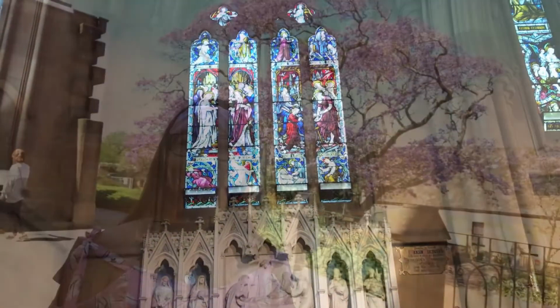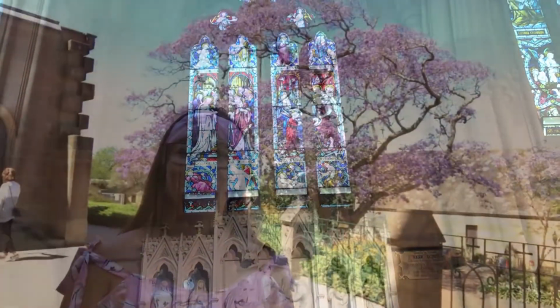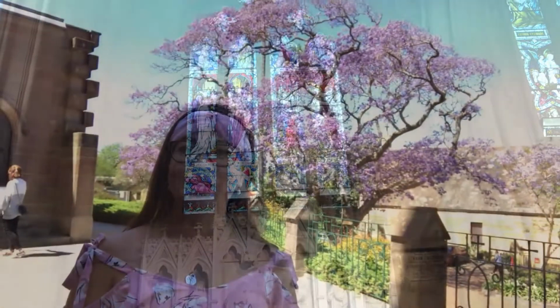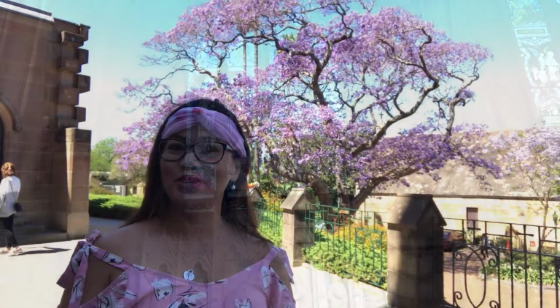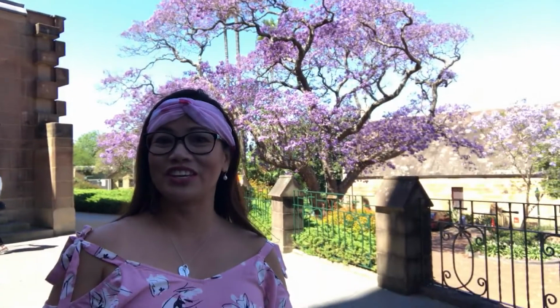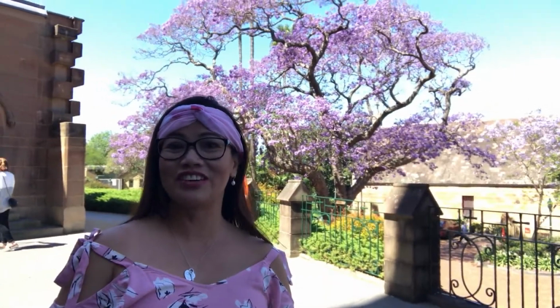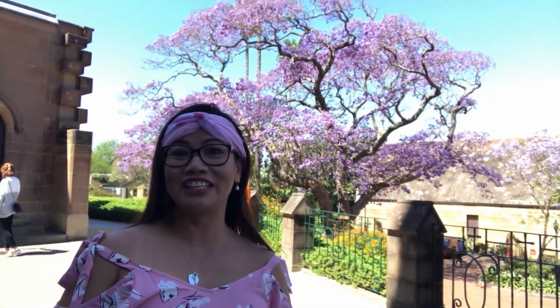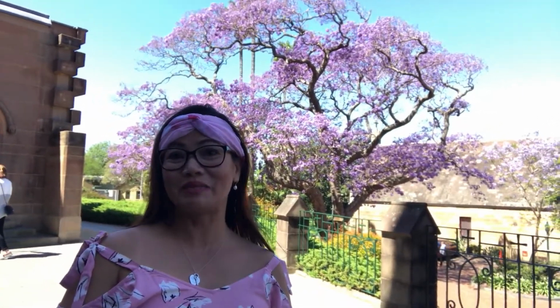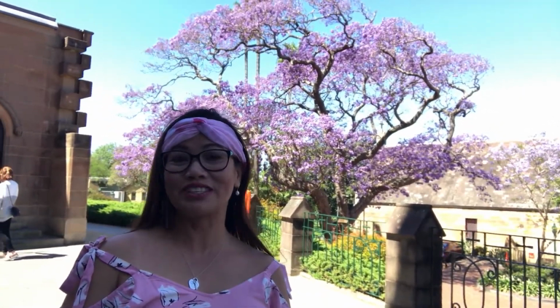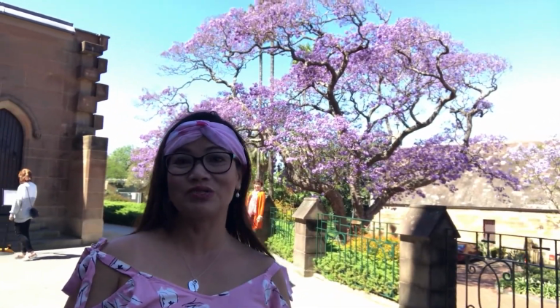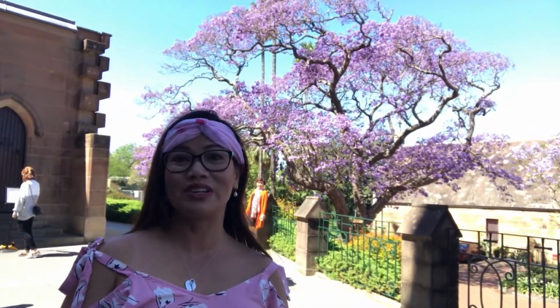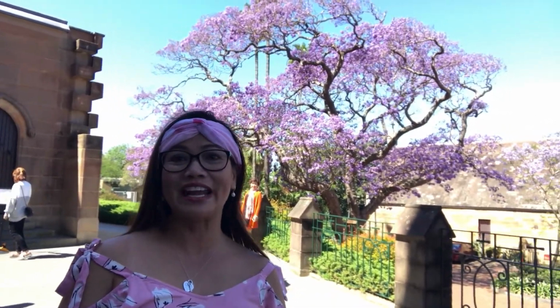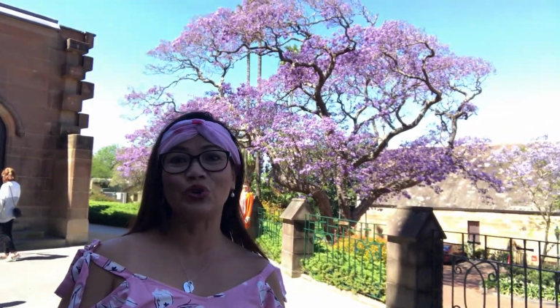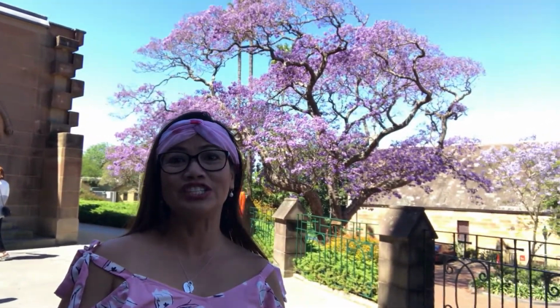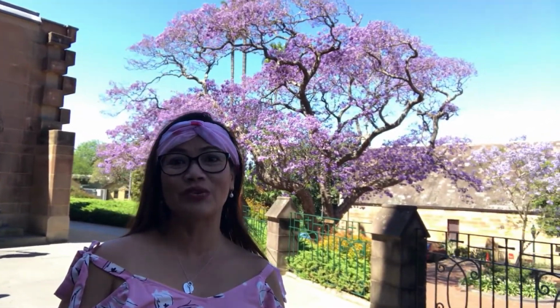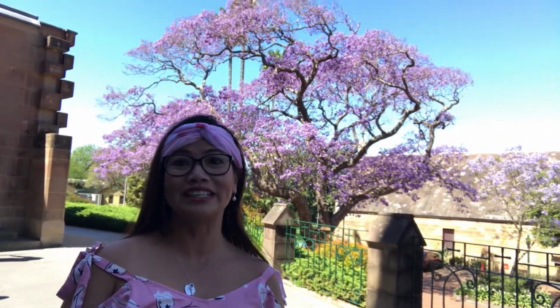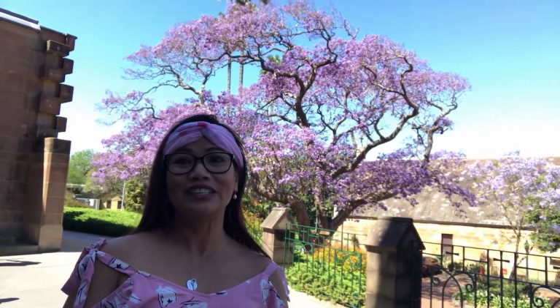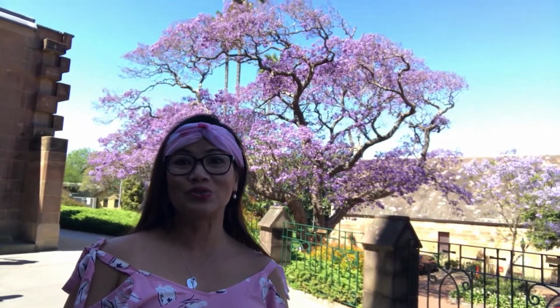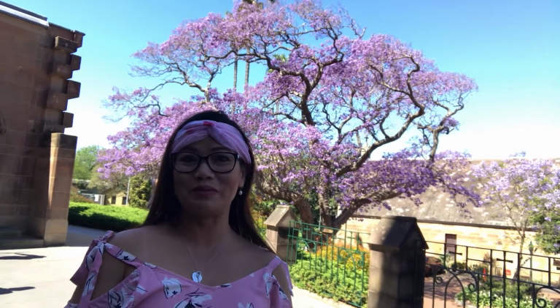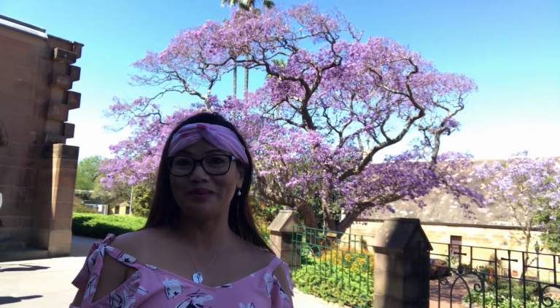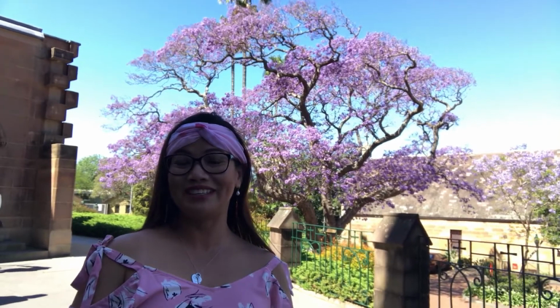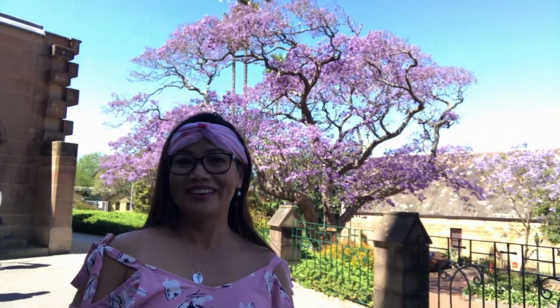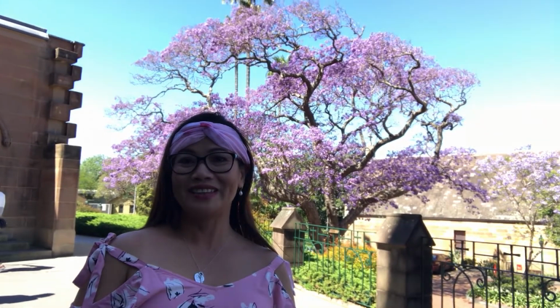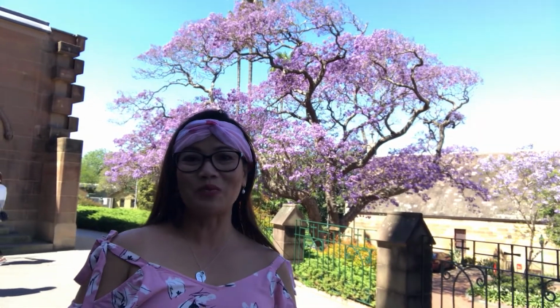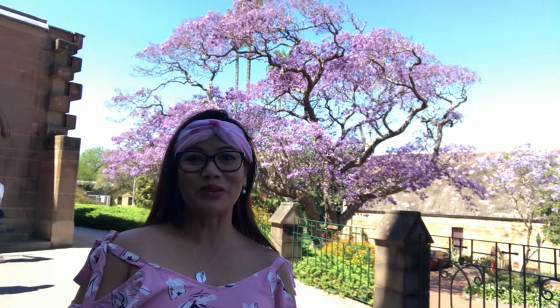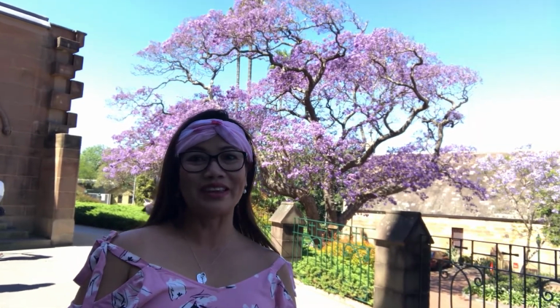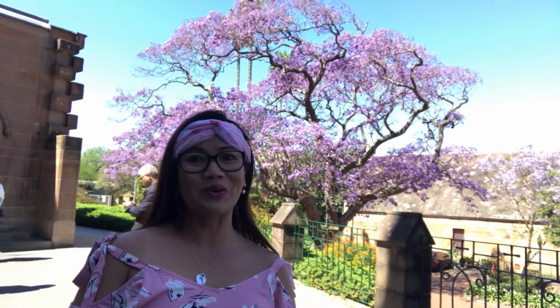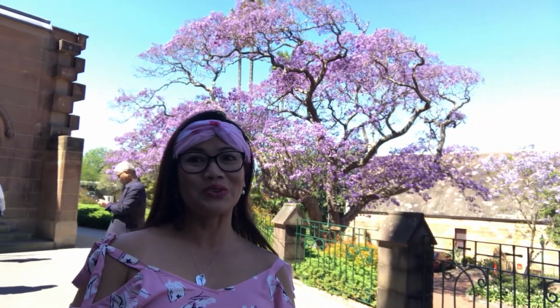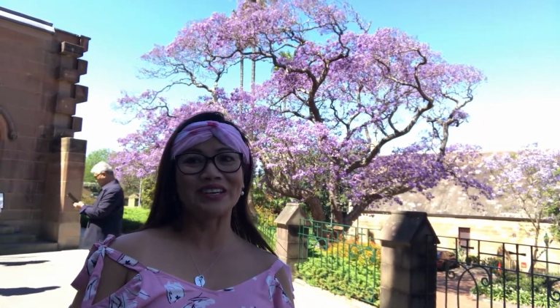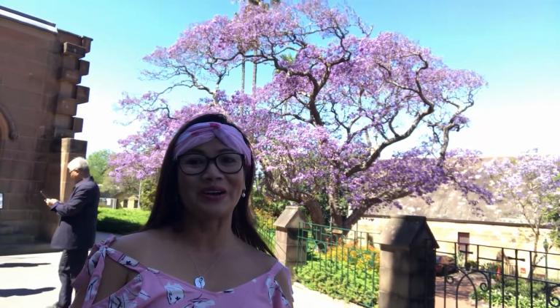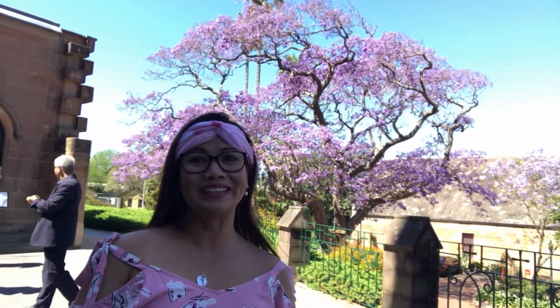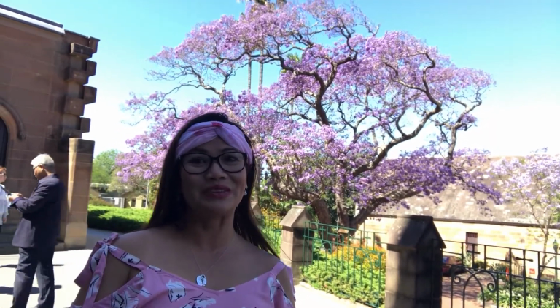We are here at St. Mary's Cathedral, enjoying the Jacaranda tree behind me. It's so popular right now — all the tourists are coming to see it.